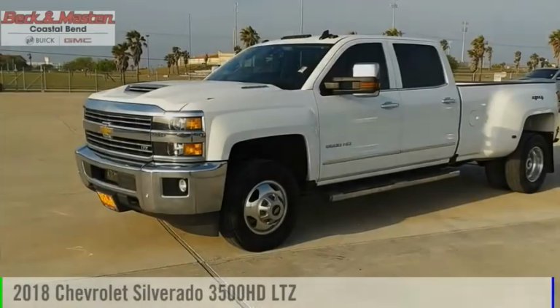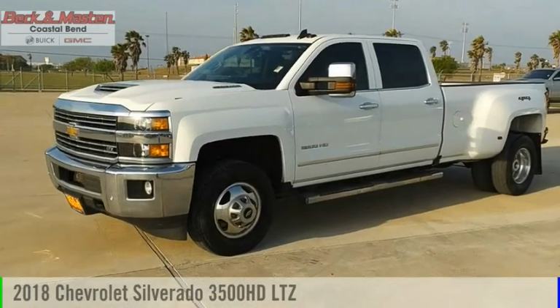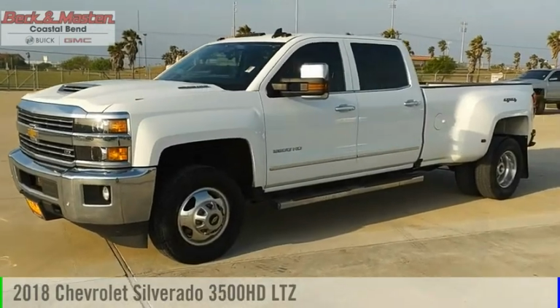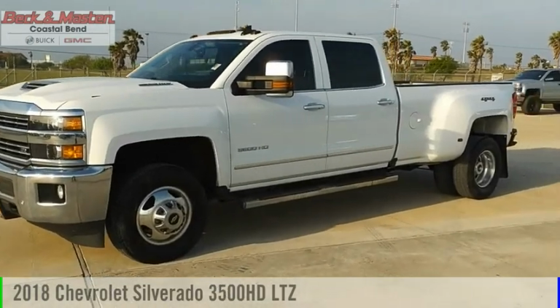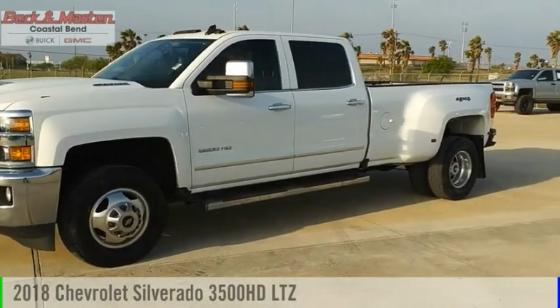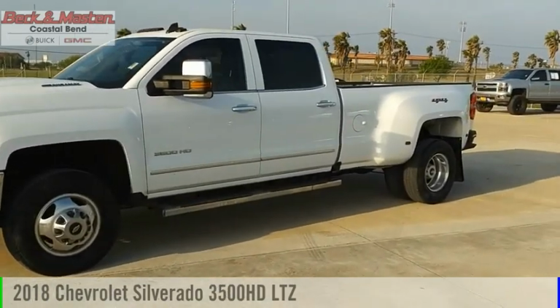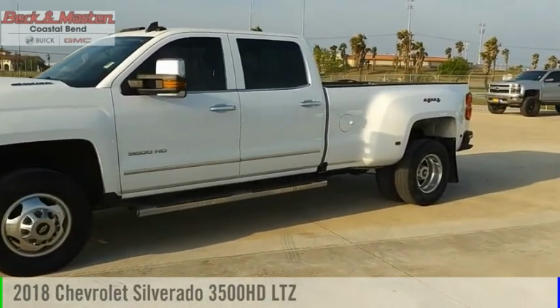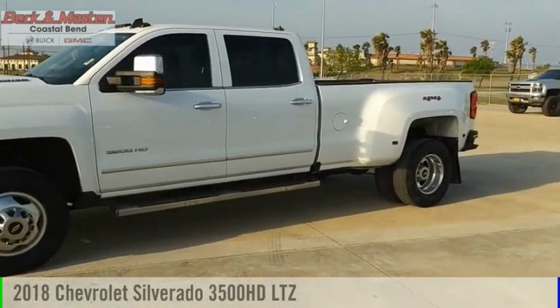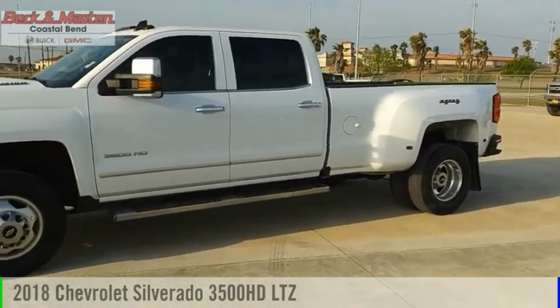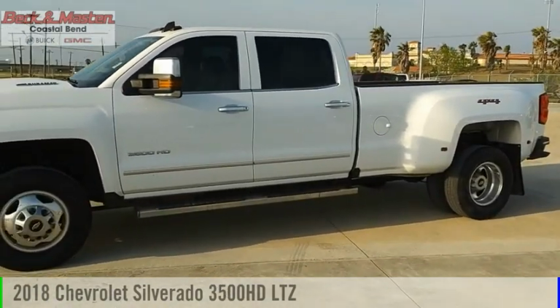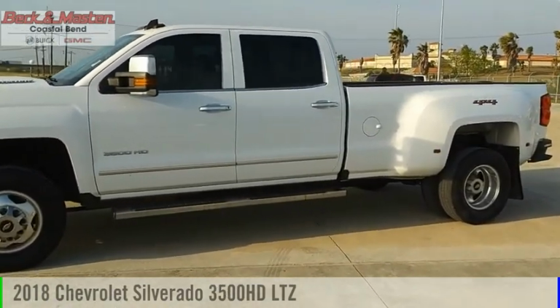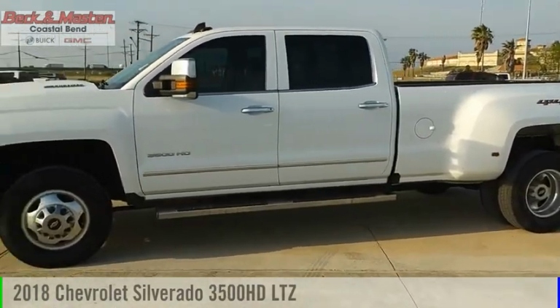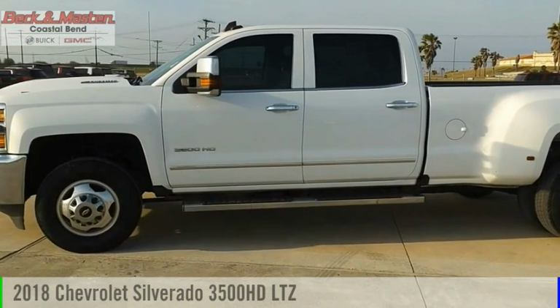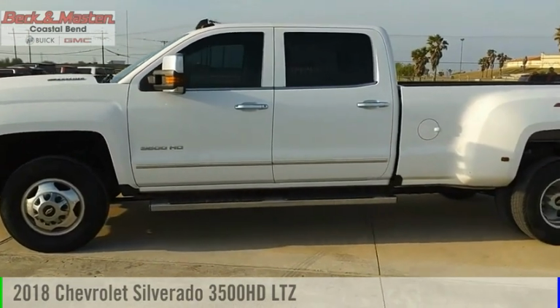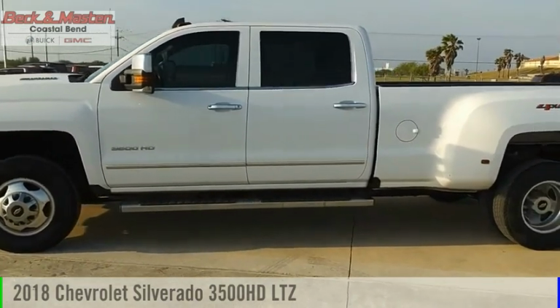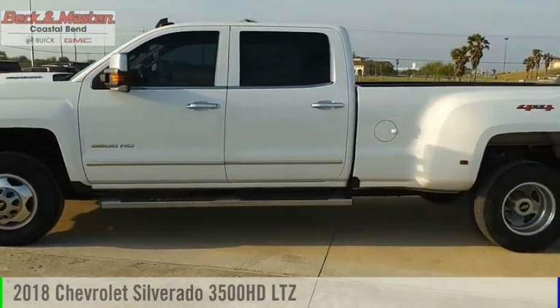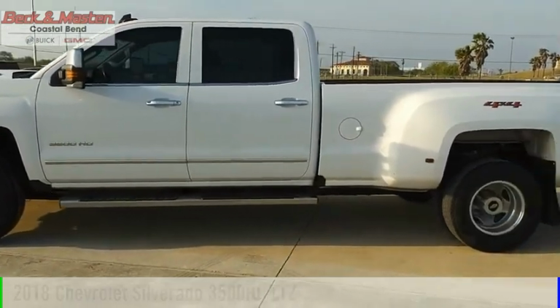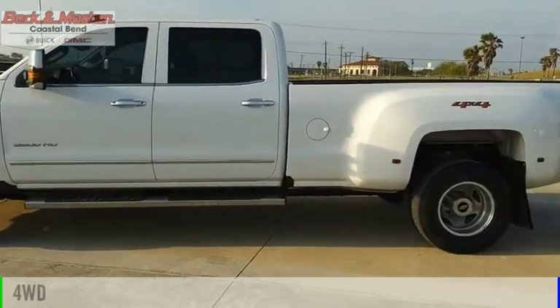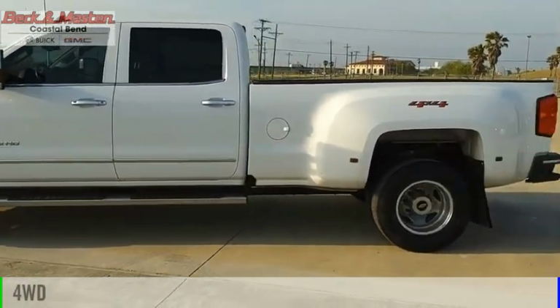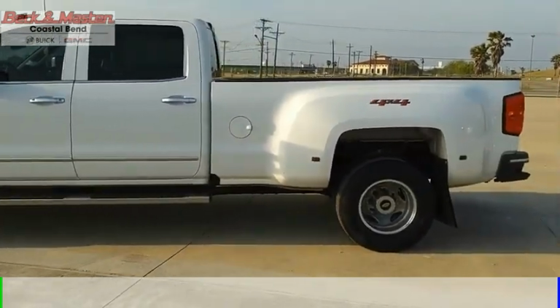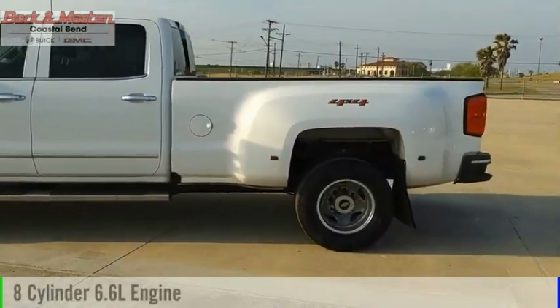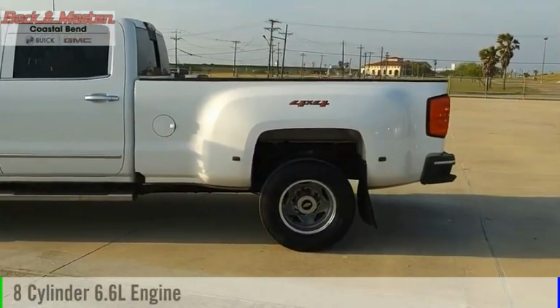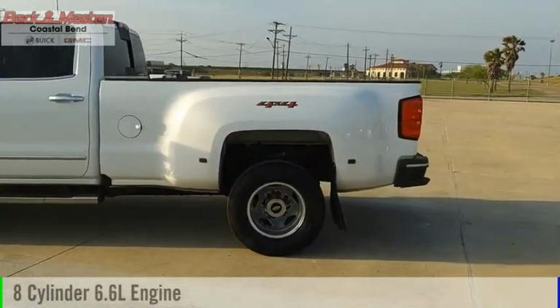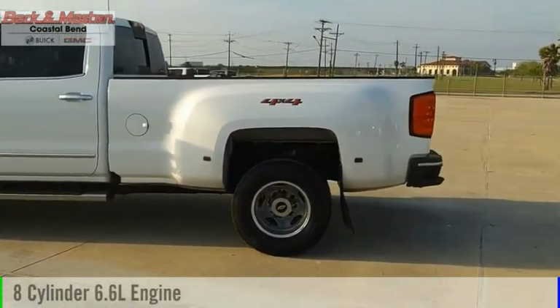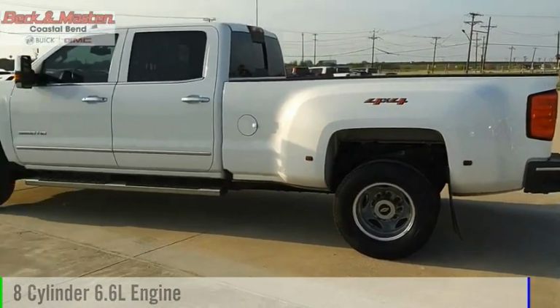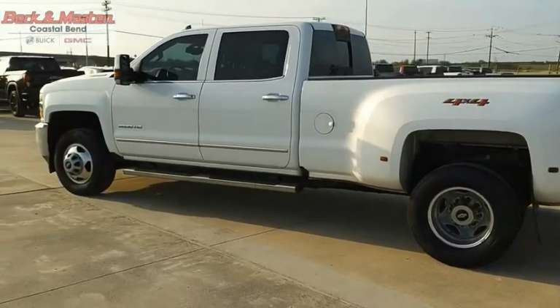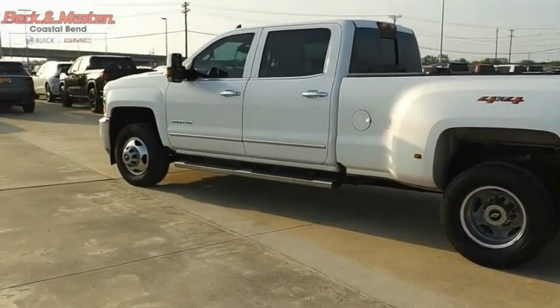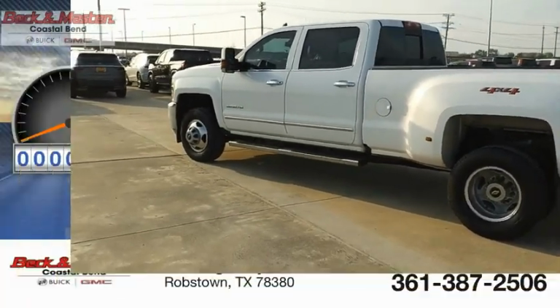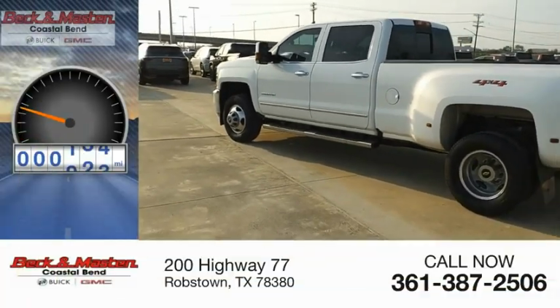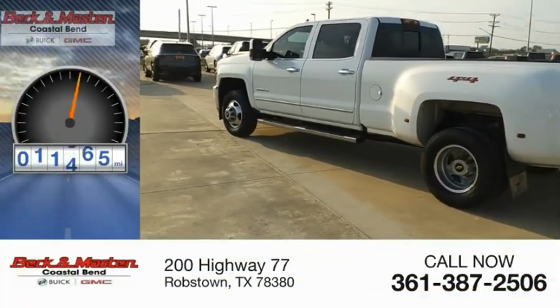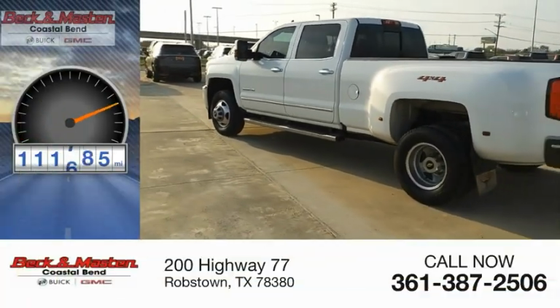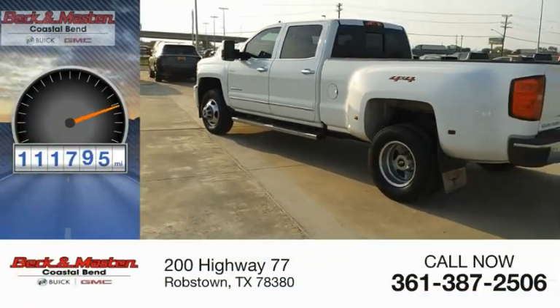Stop by and take a look at the 2018 Silverado 3500 HD. This vehicle is powered by a four-wheel drive, eight-cylinder, 6.6-liter engine. This vehicle has less than 115,000 miles.